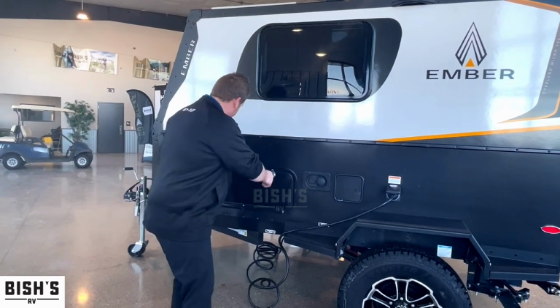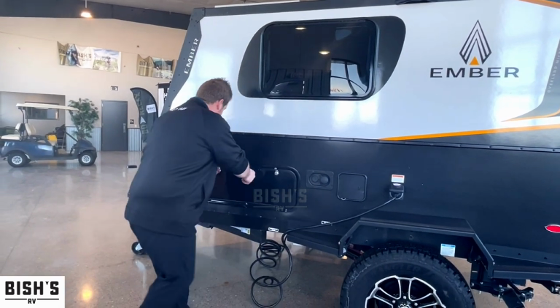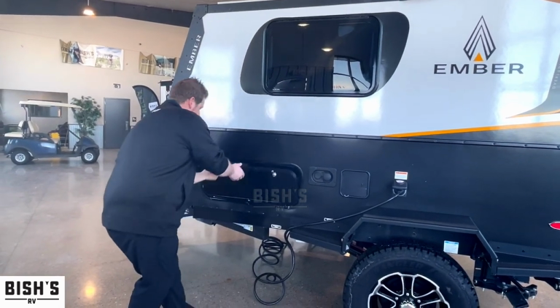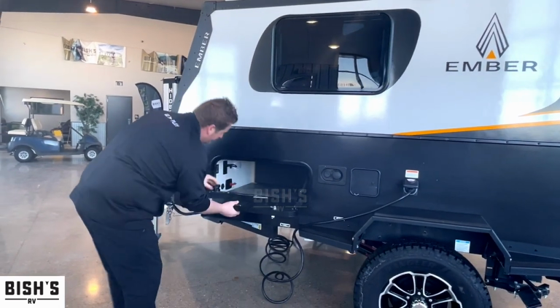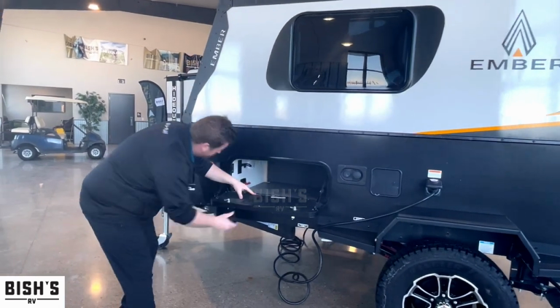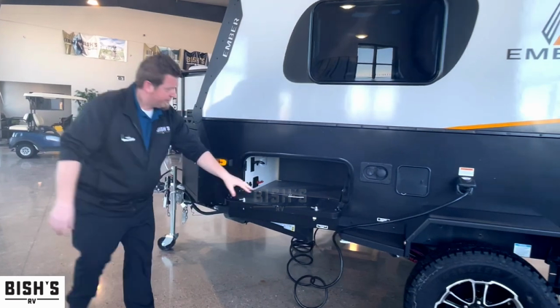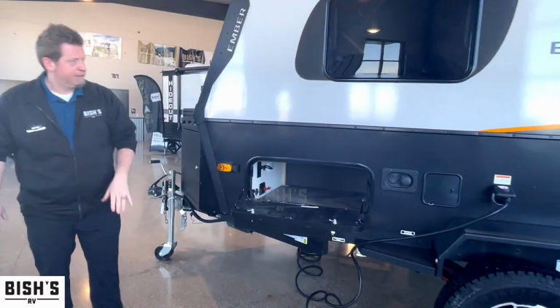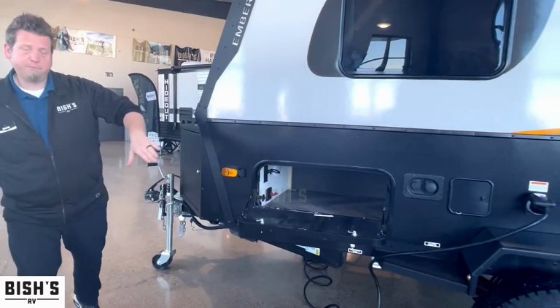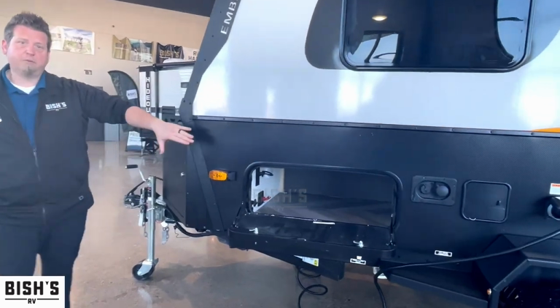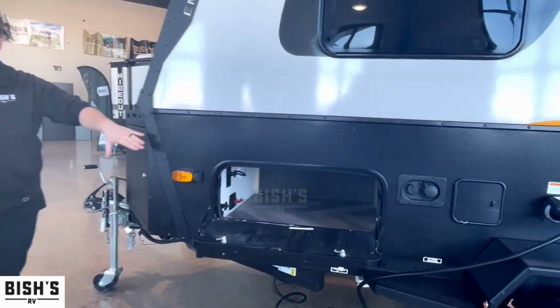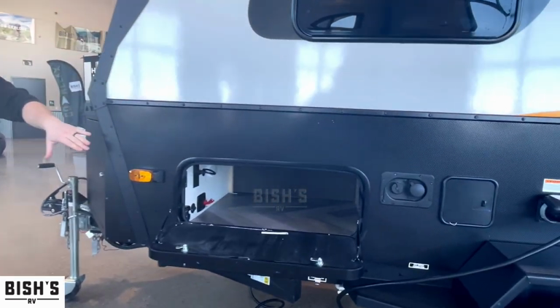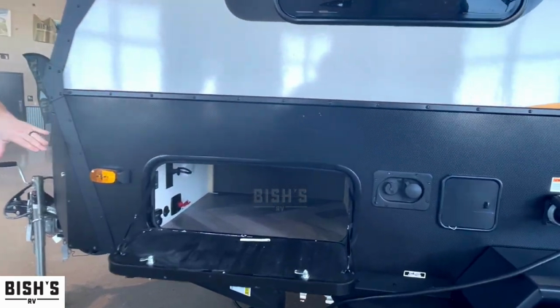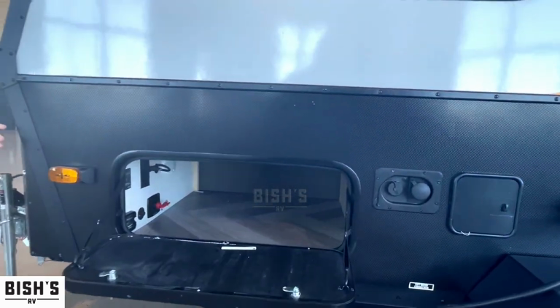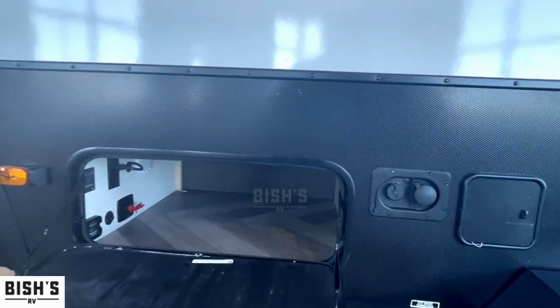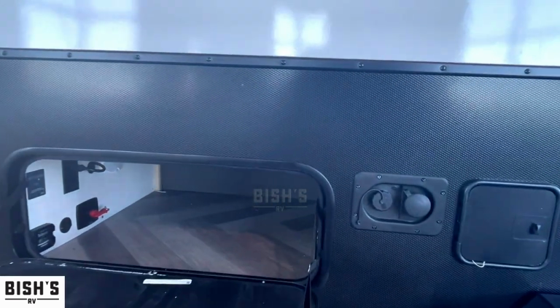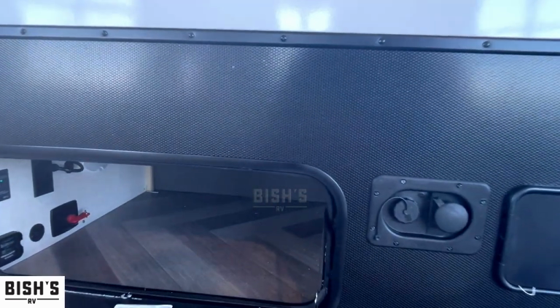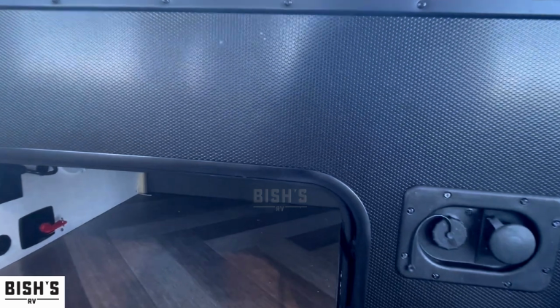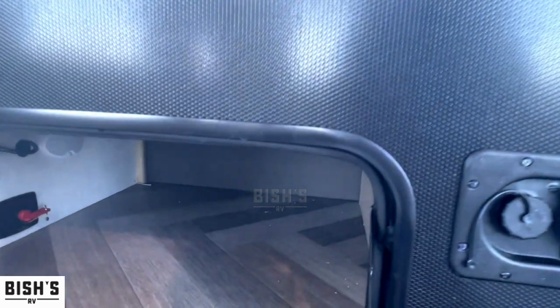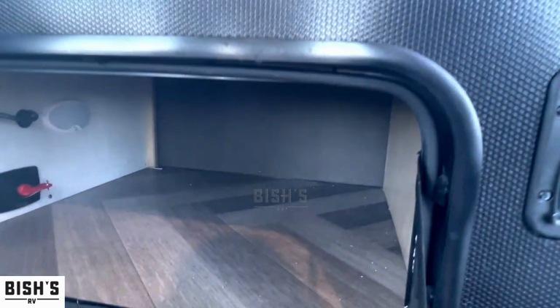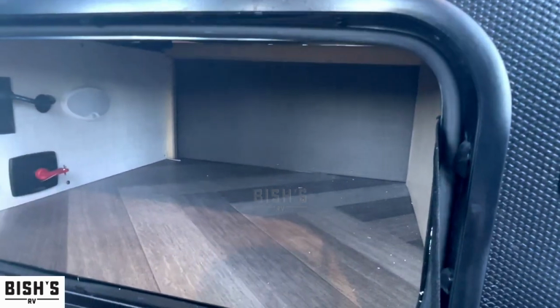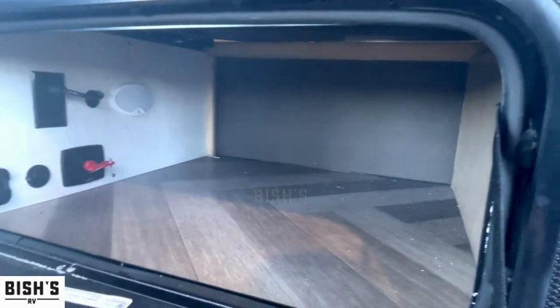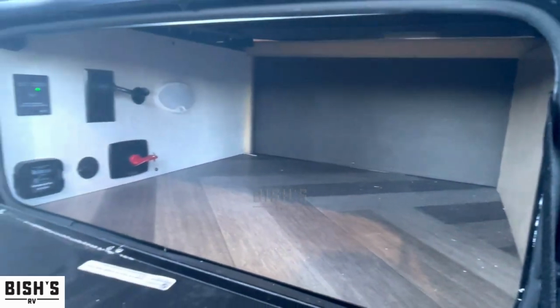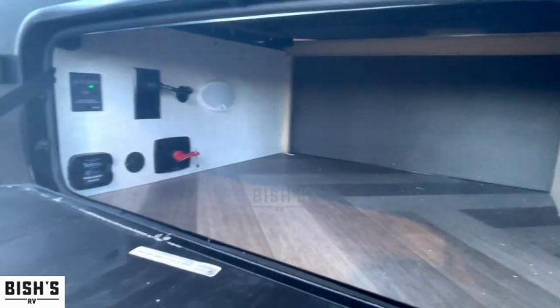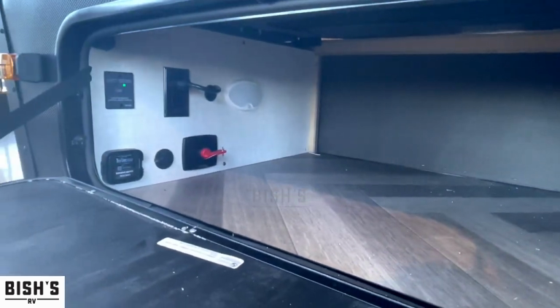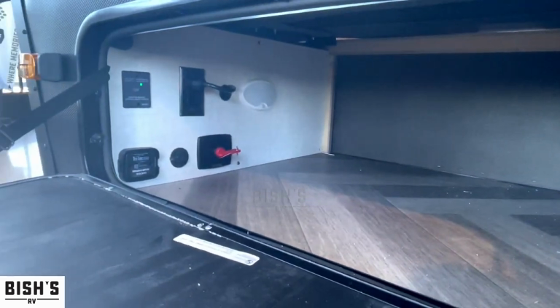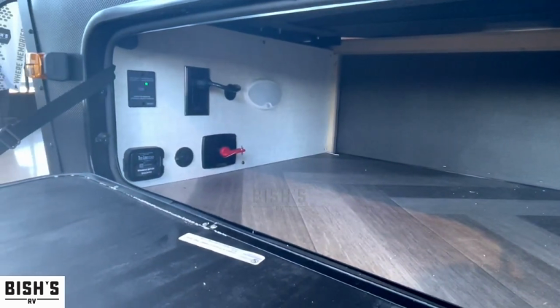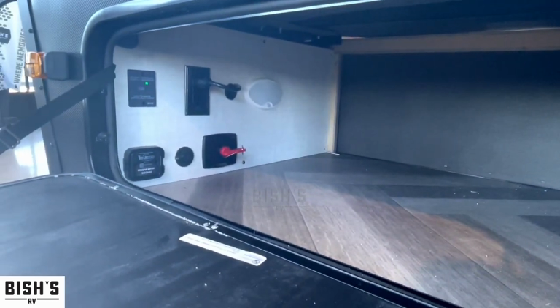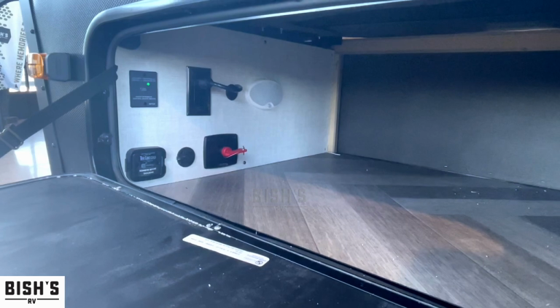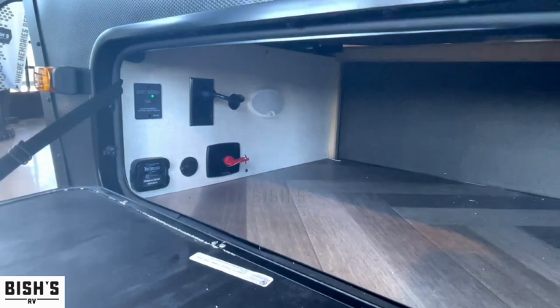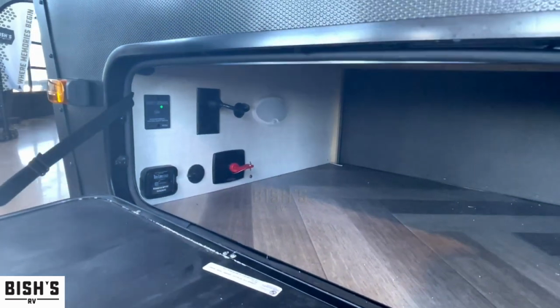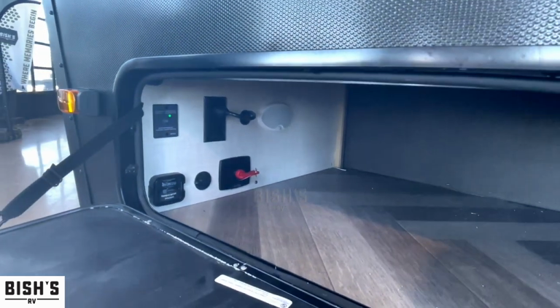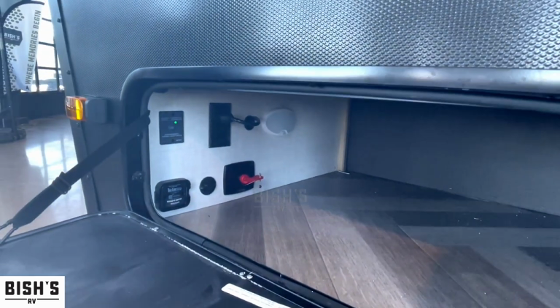There's a little bit of storage here that goes basically right underneath the futon on the inside, so you can pack in some soda, some food, floaty toys, whatever you want to put in there.